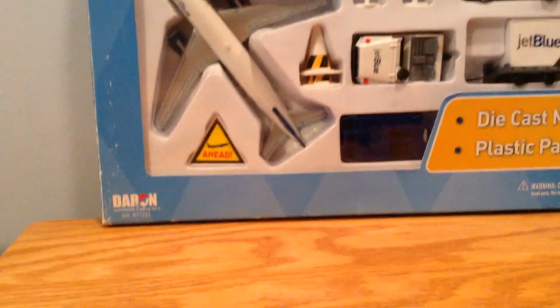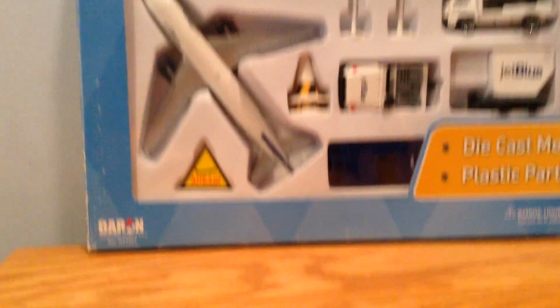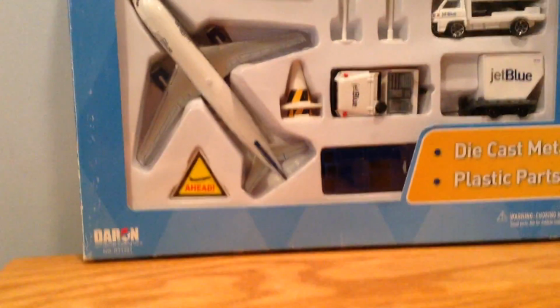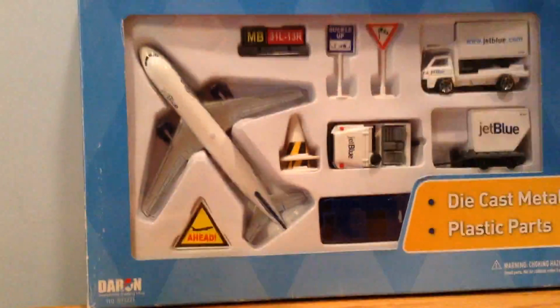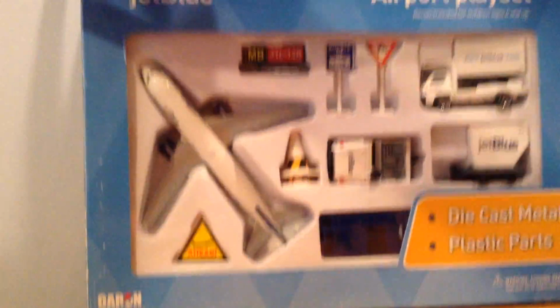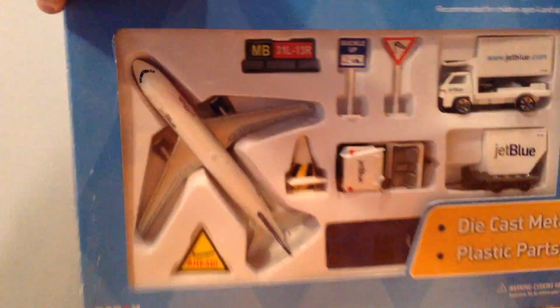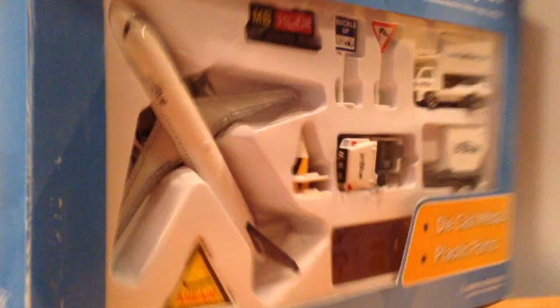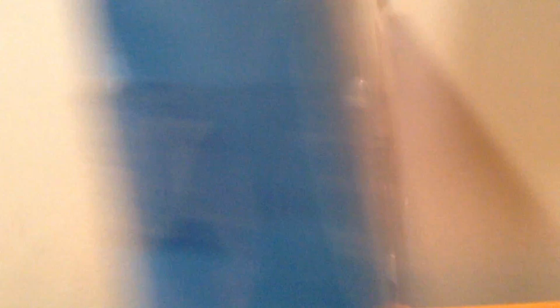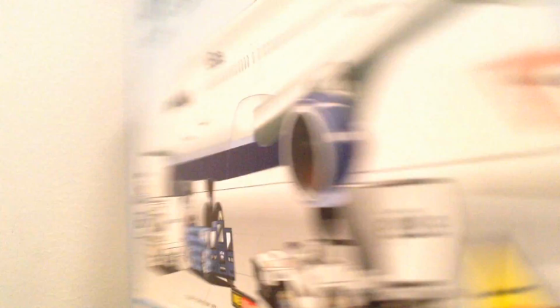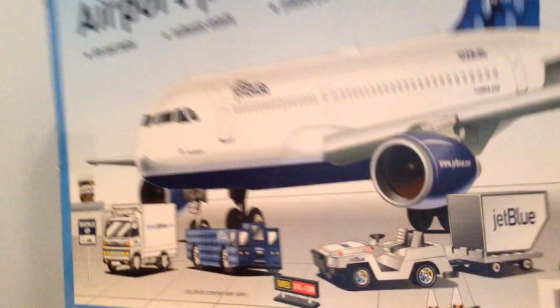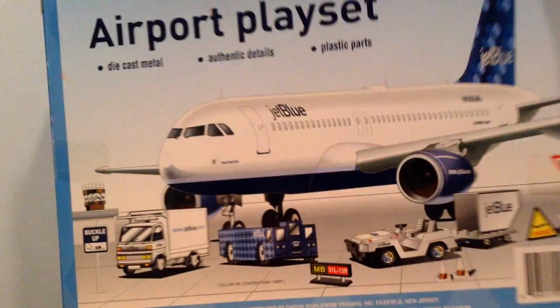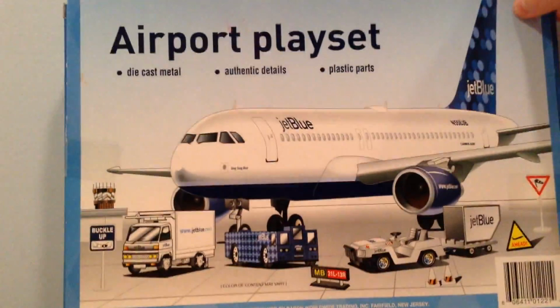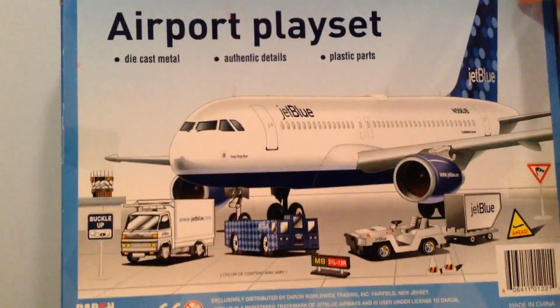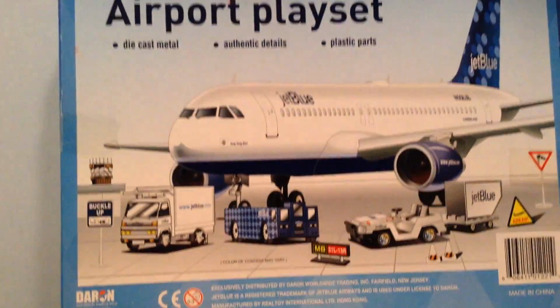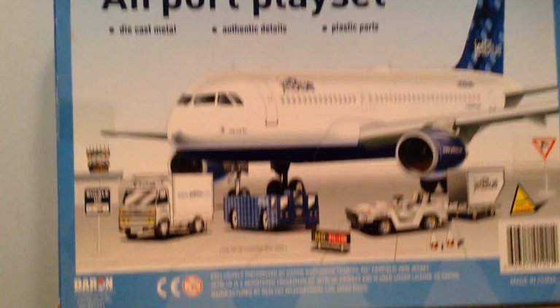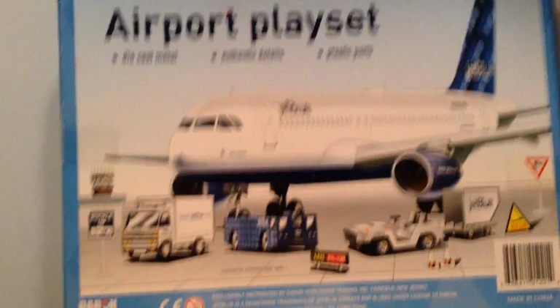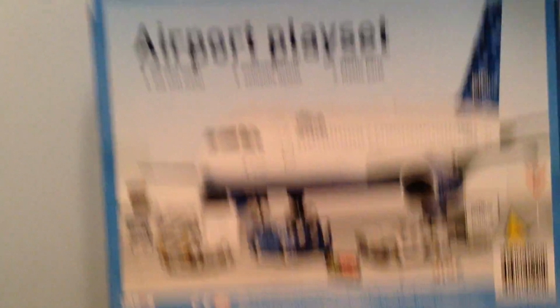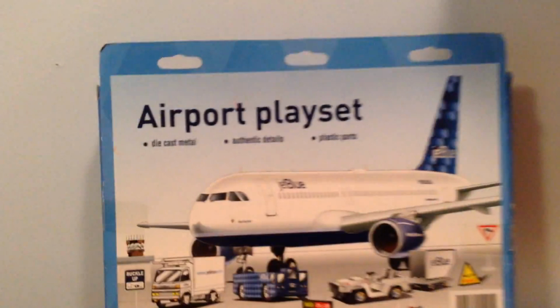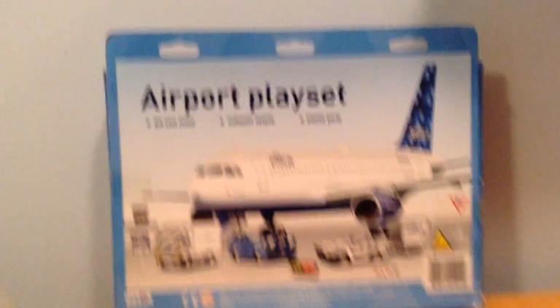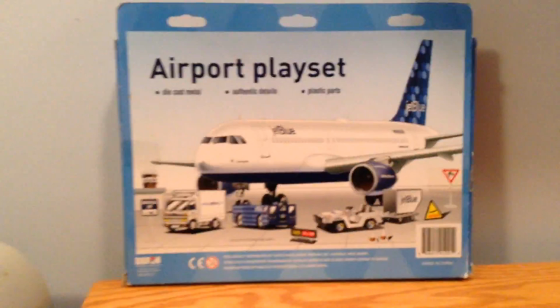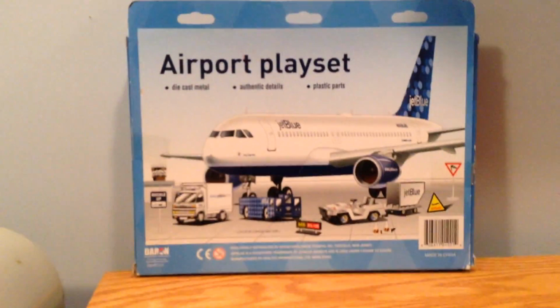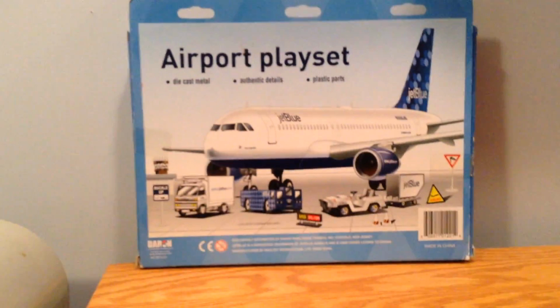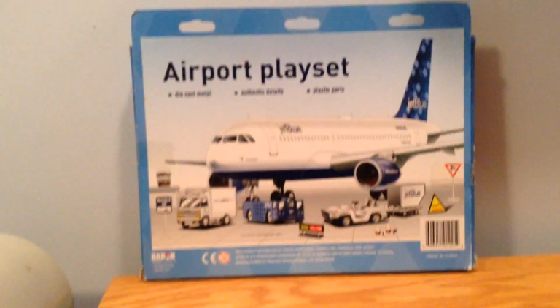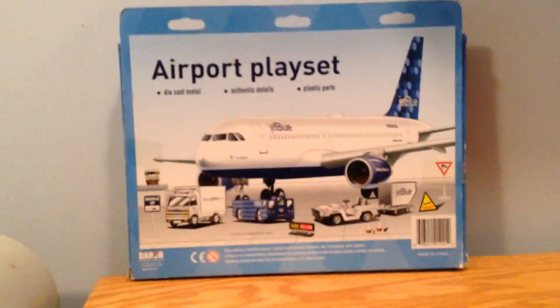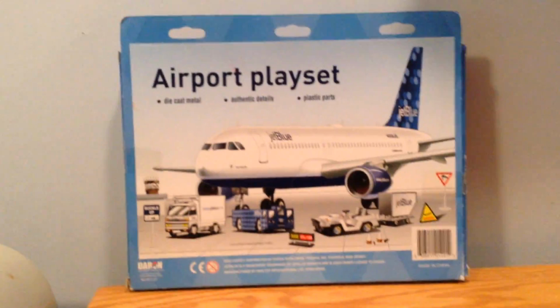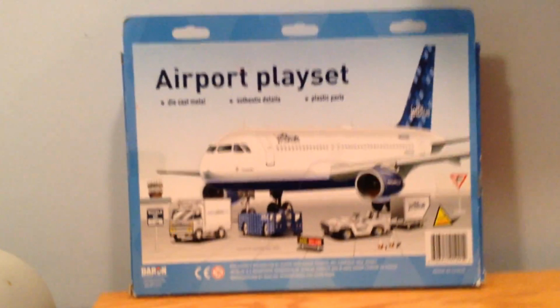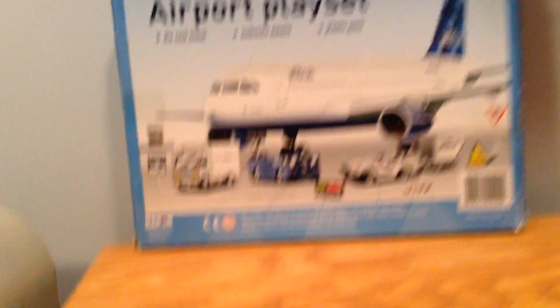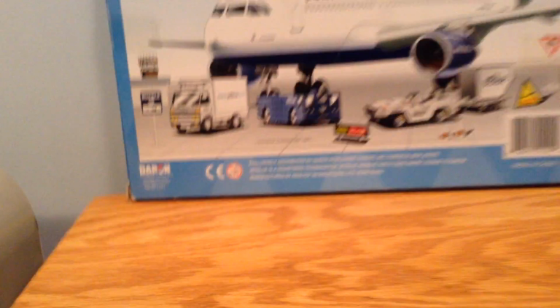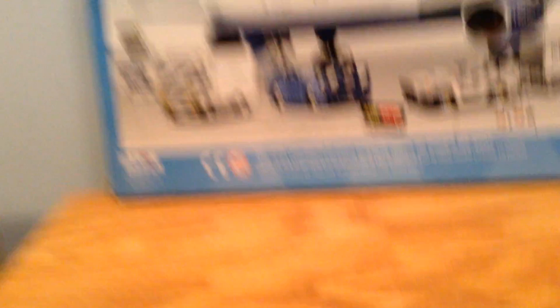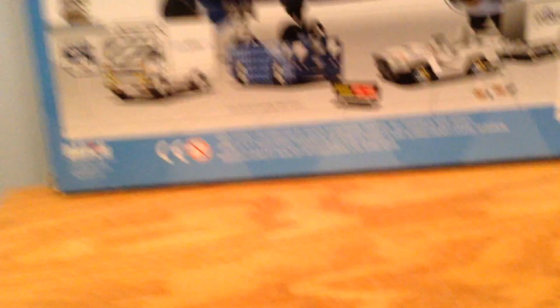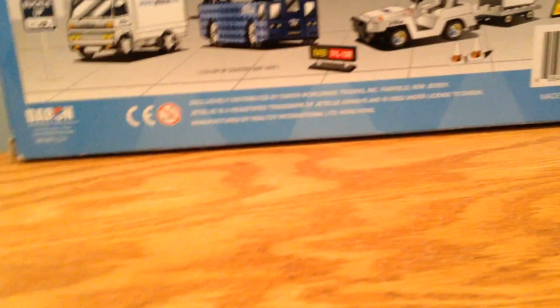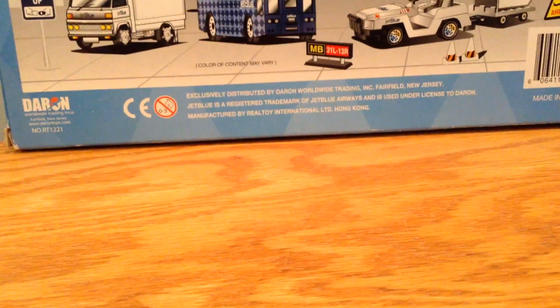And then on the back we have some nice box art. And let's get down to the unboxing.